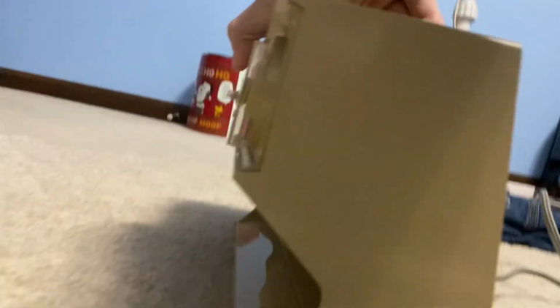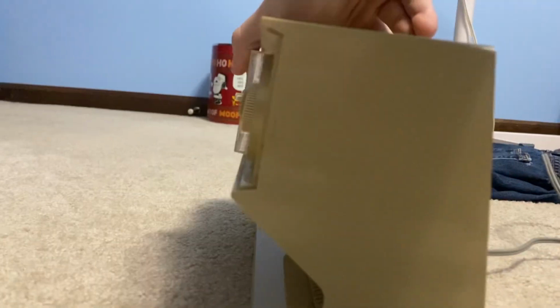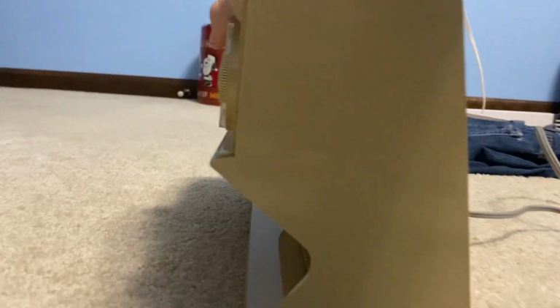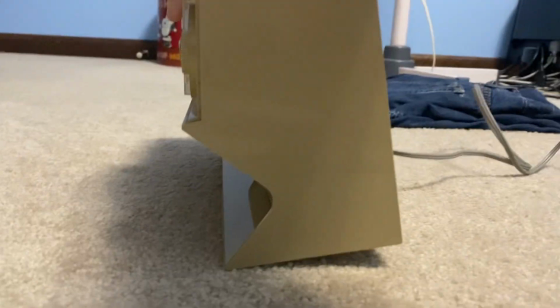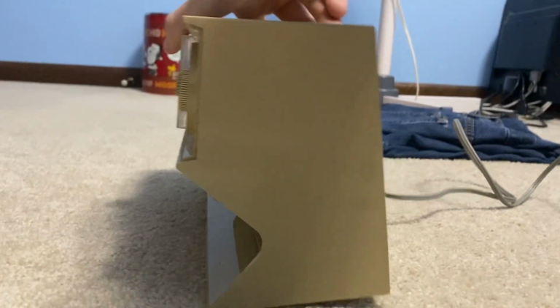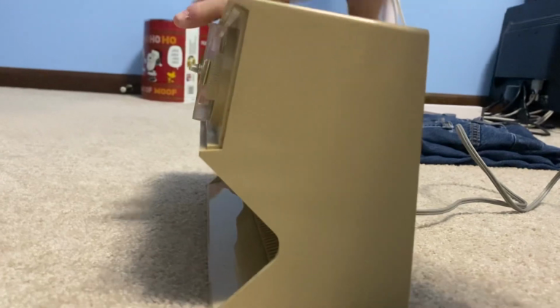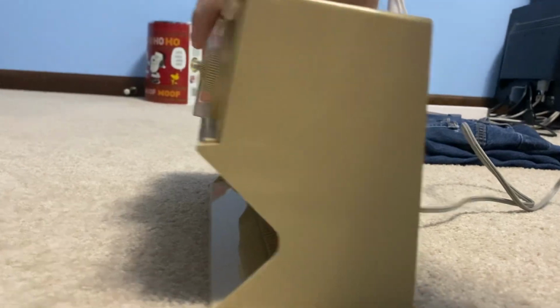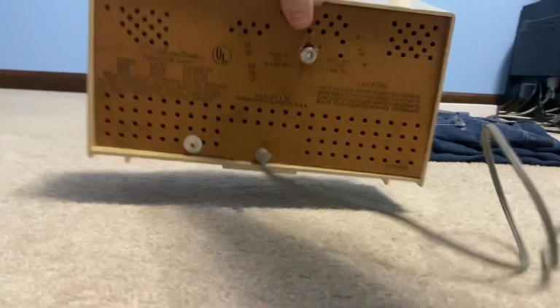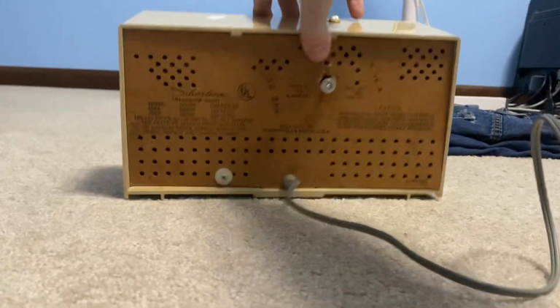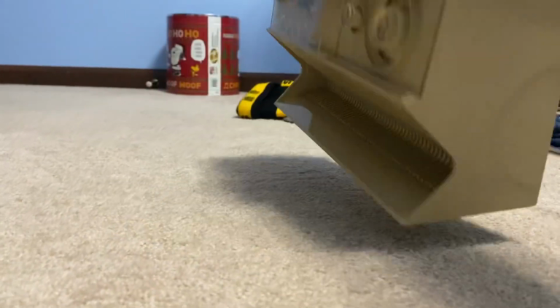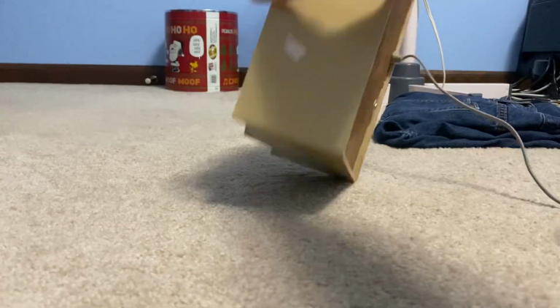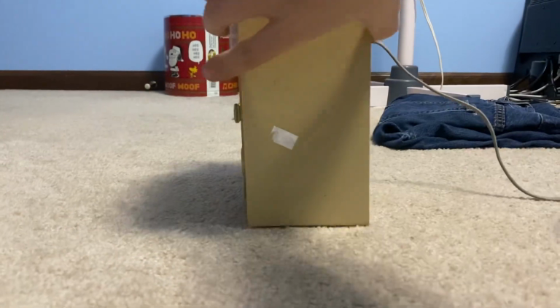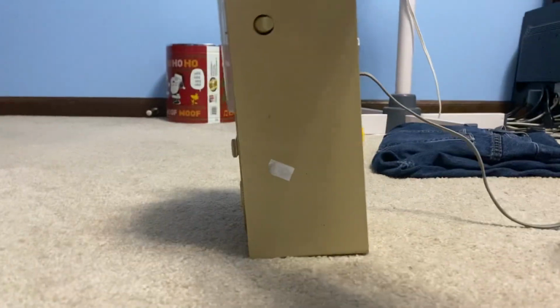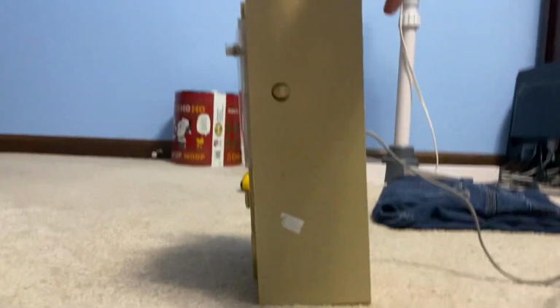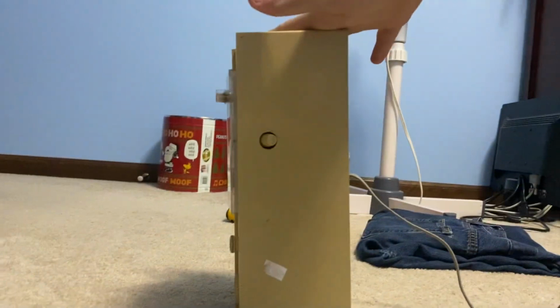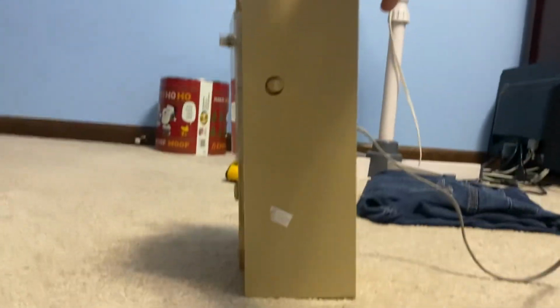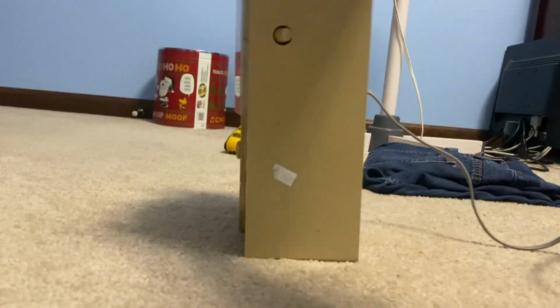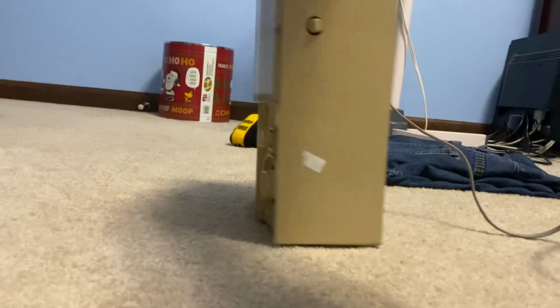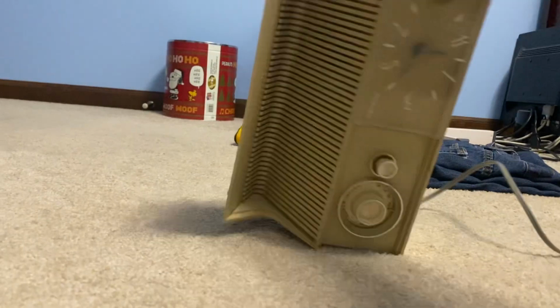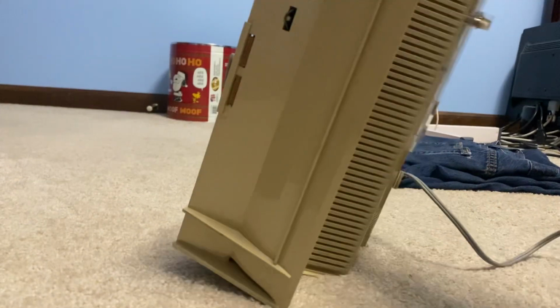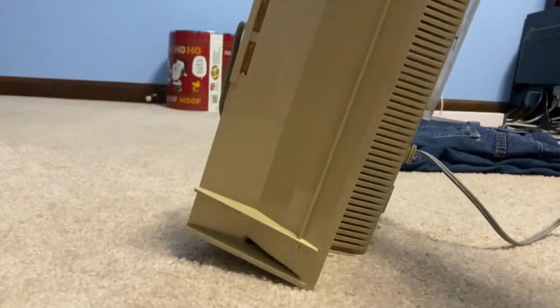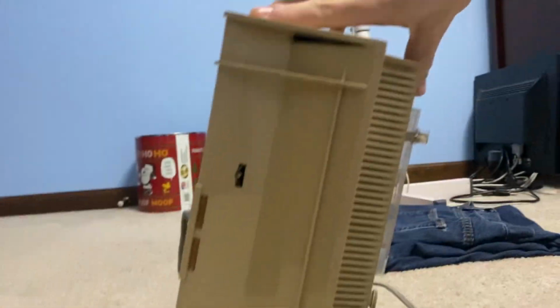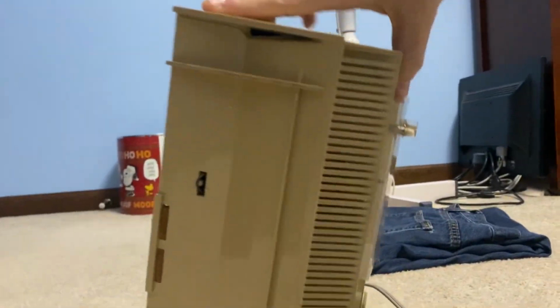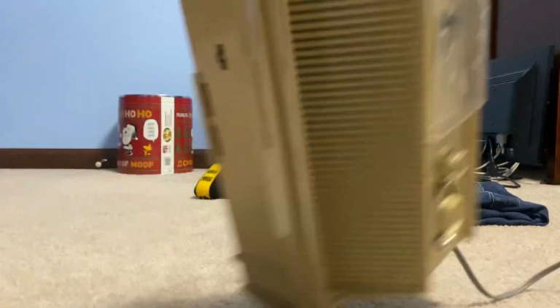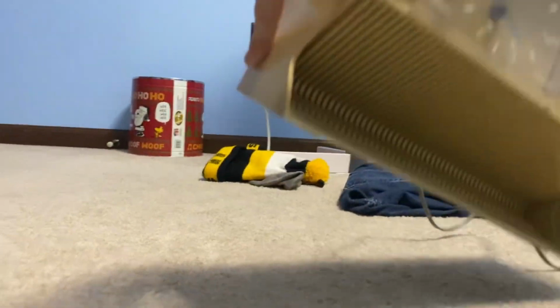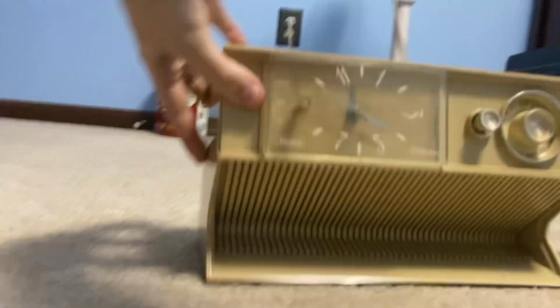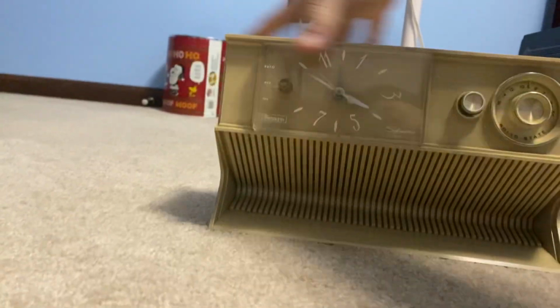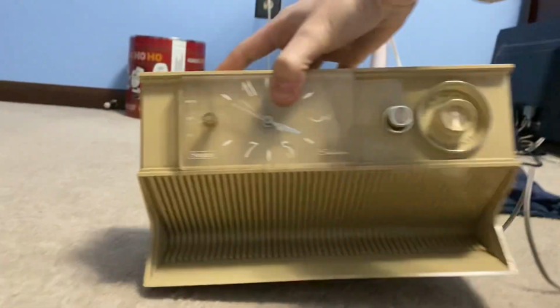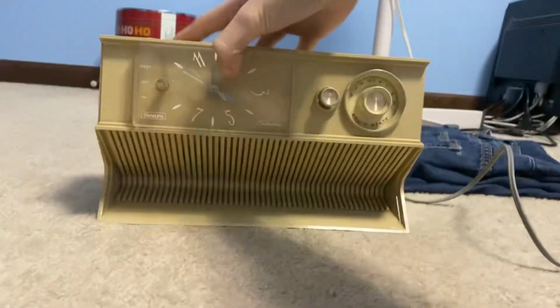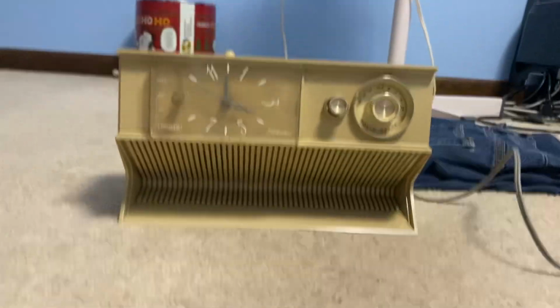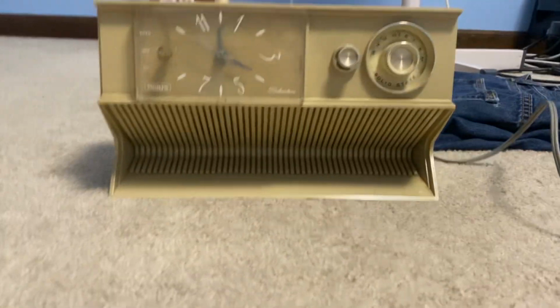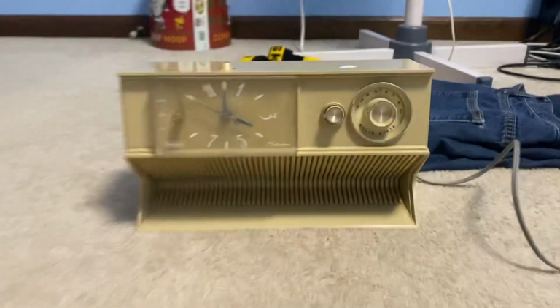Here's the other side, here's the top, here's the bottom, and here's how it would look if it was sitting far away.